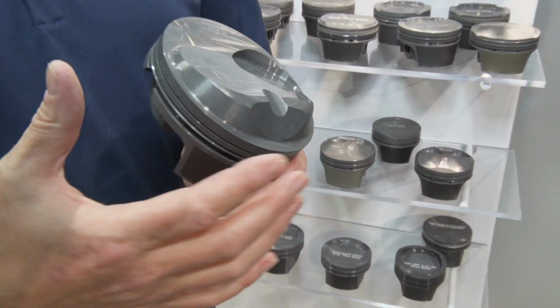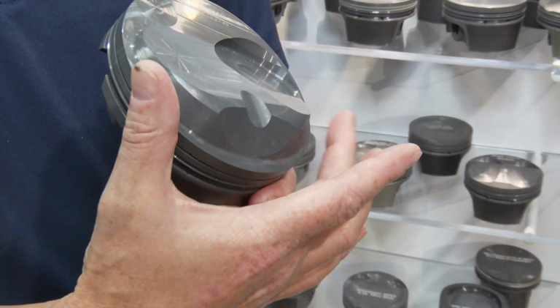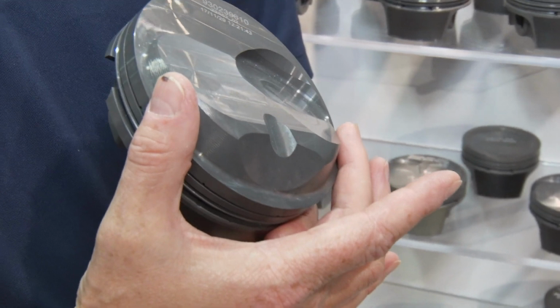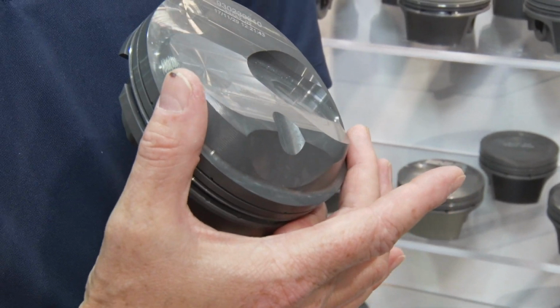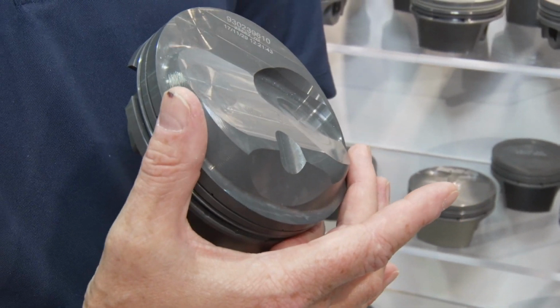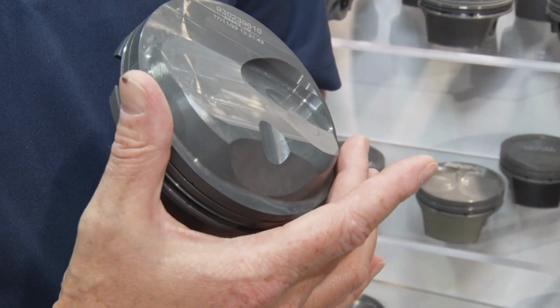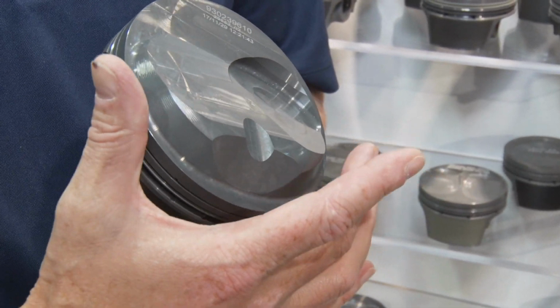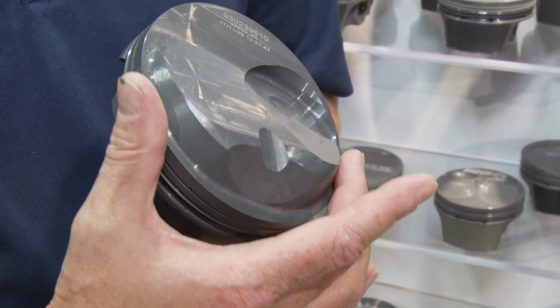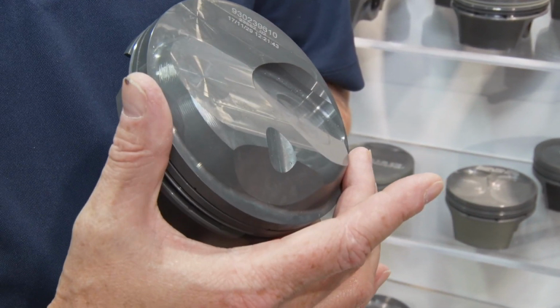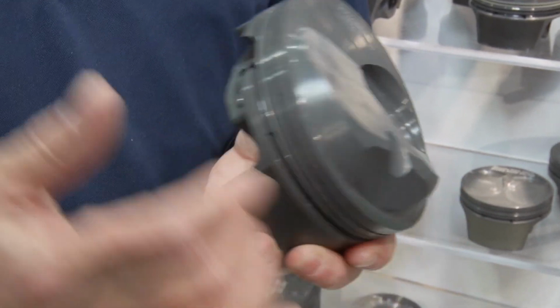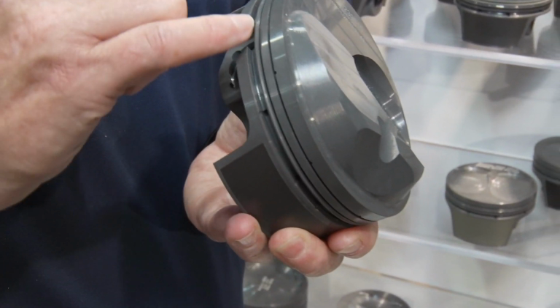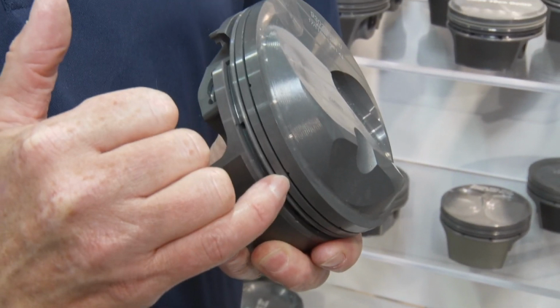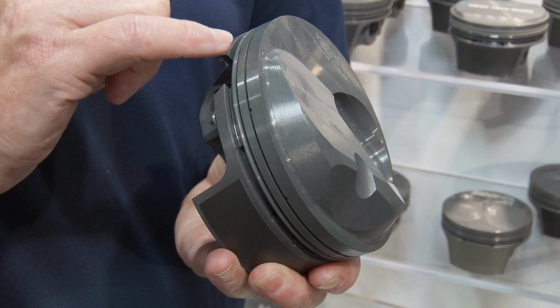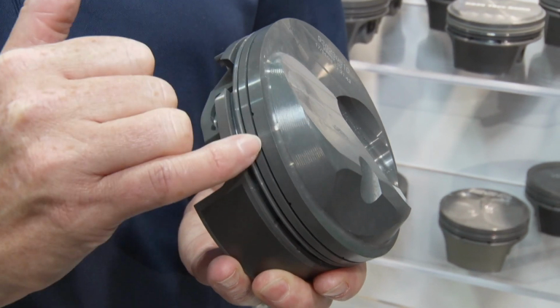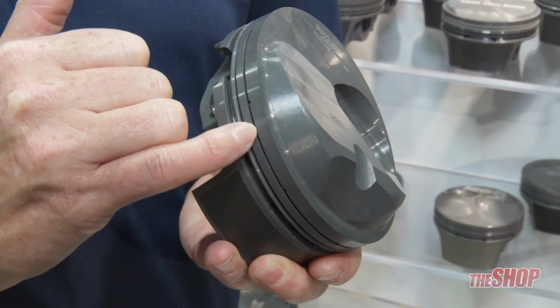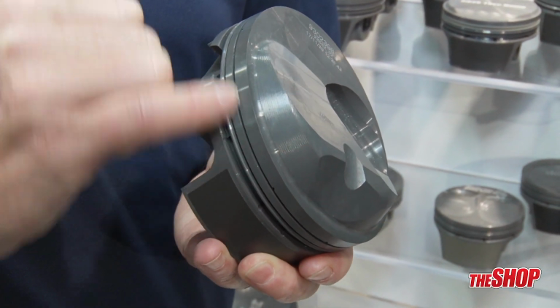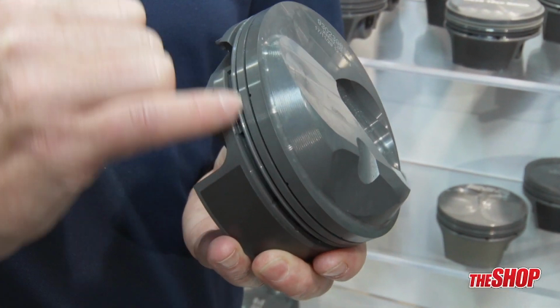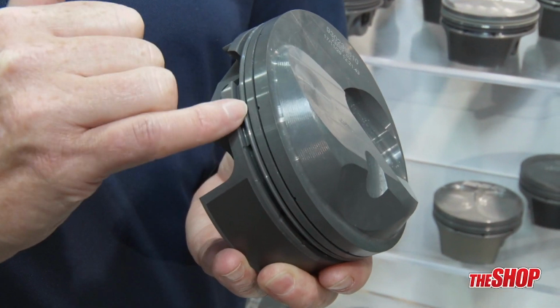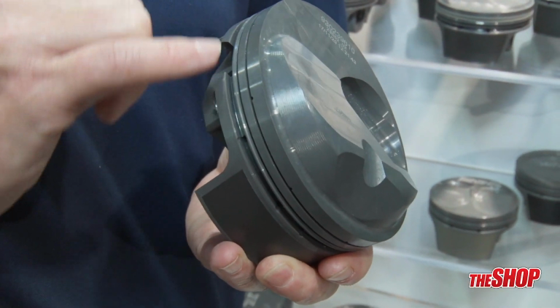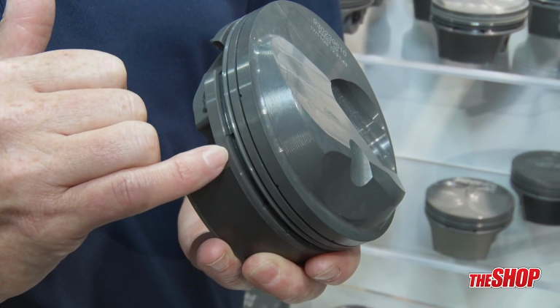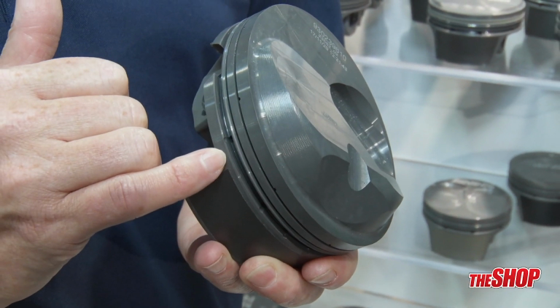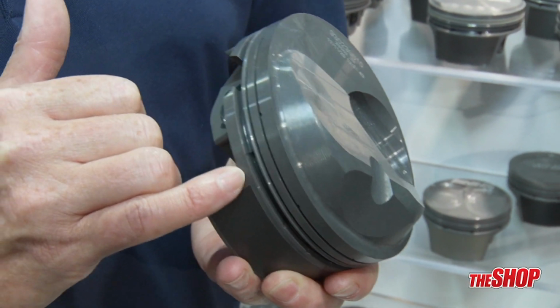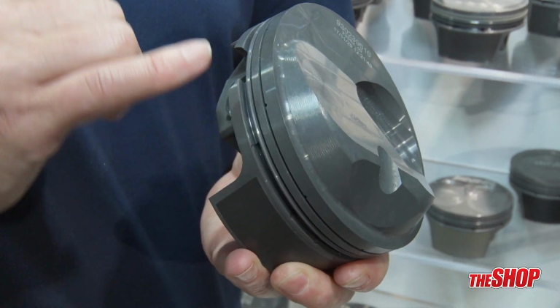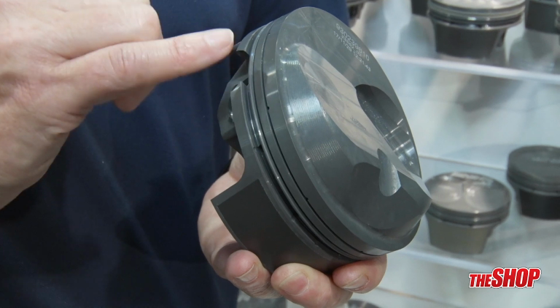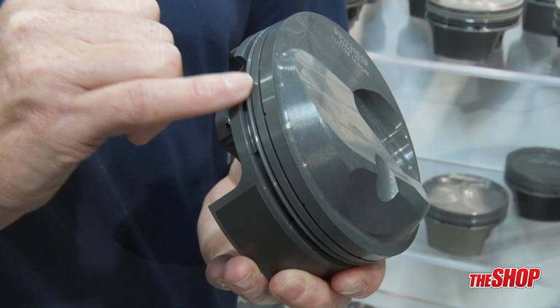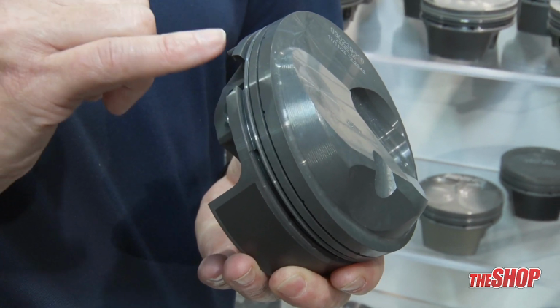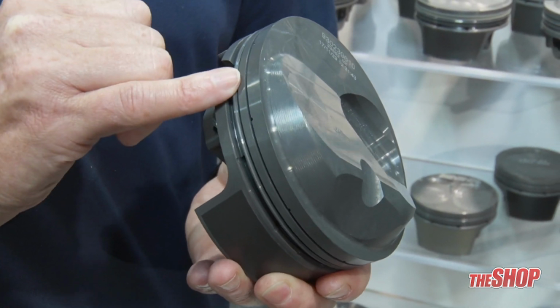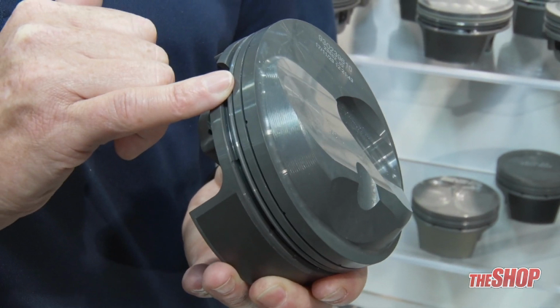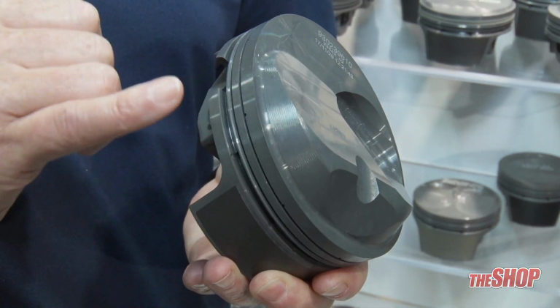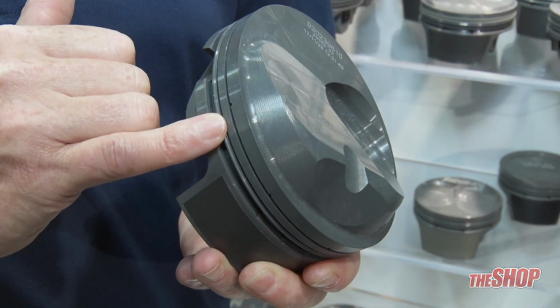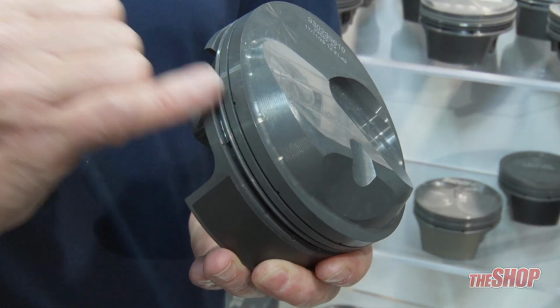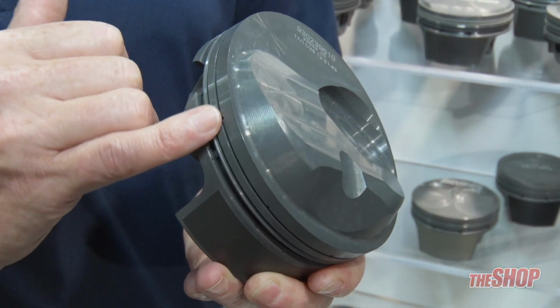It's got a commonized dome so it will fit a lot of the most popular cylinder heads. They are gas ported, they use a 043, 043, 3 millimeter ring package. We offer a full steel ring package that will work great with power adders.